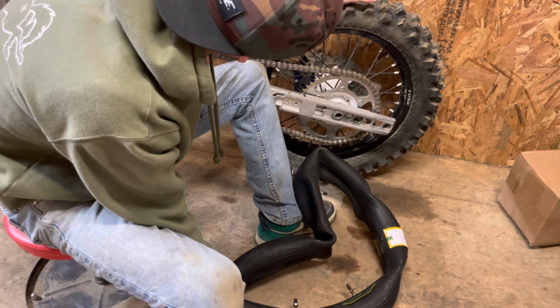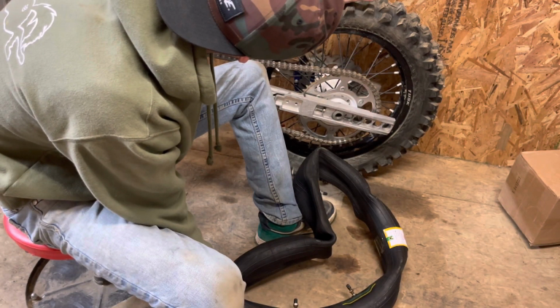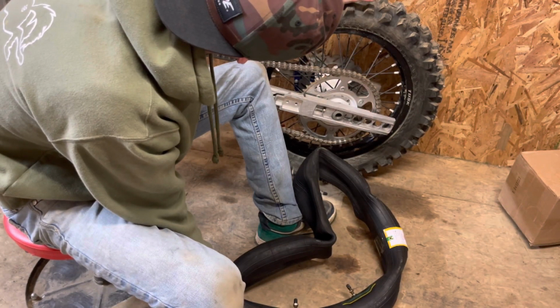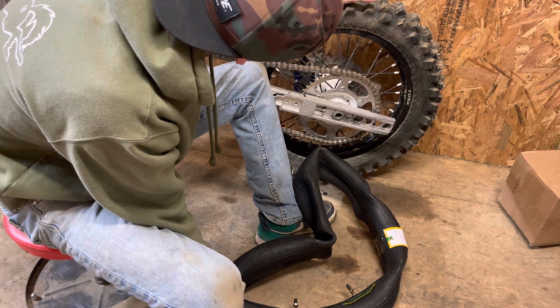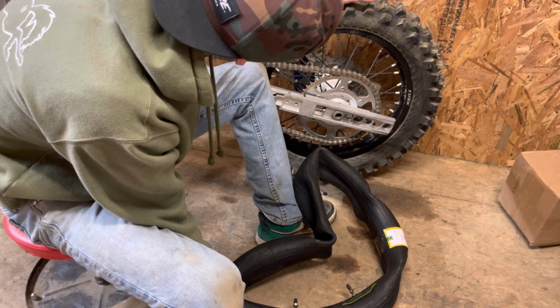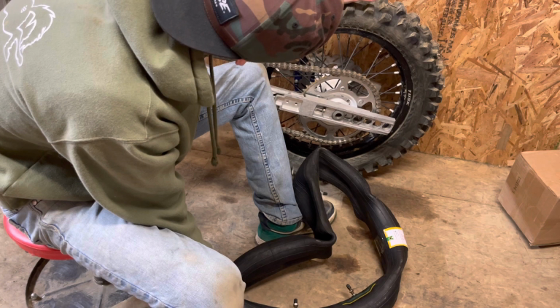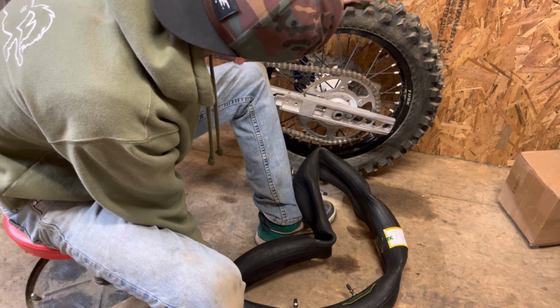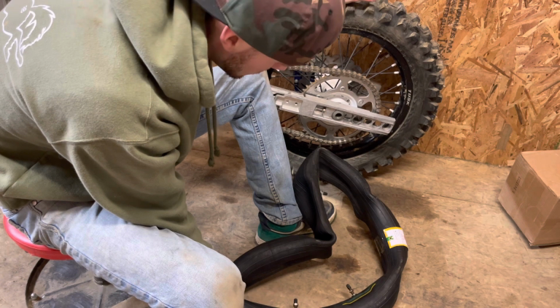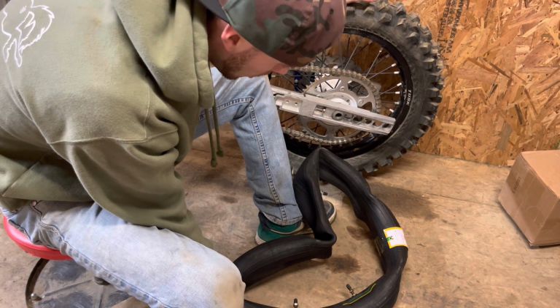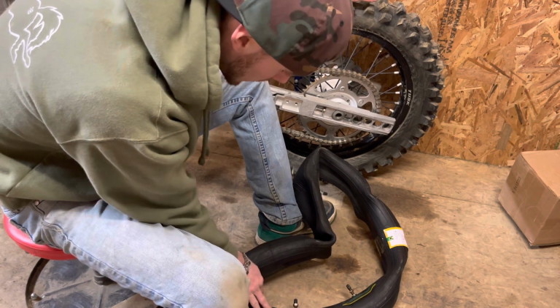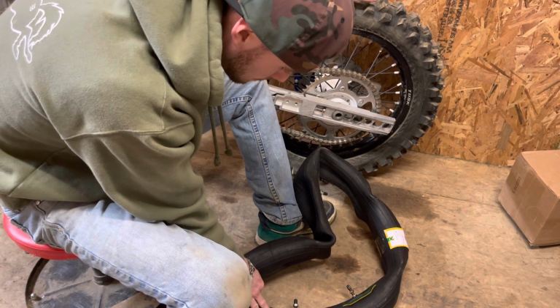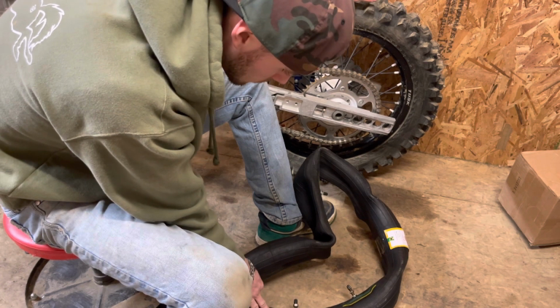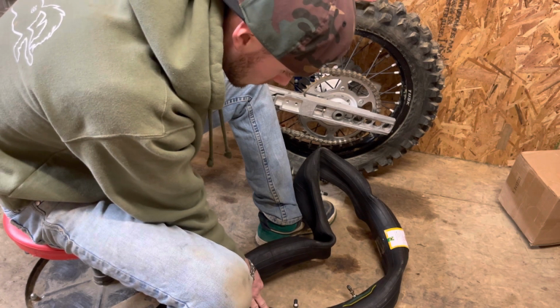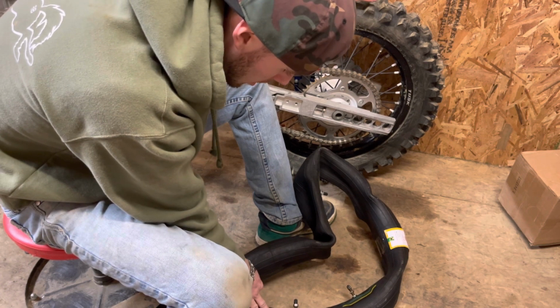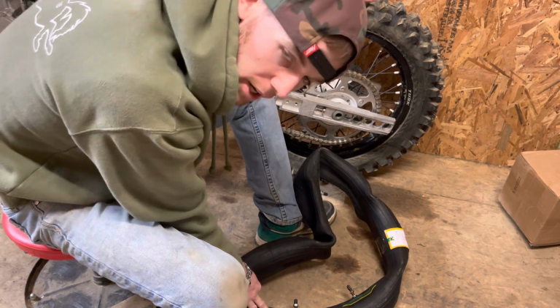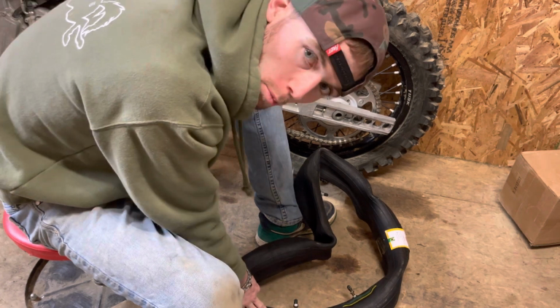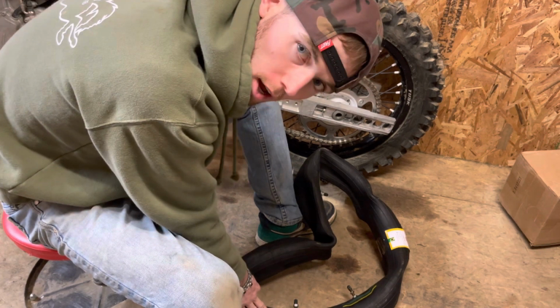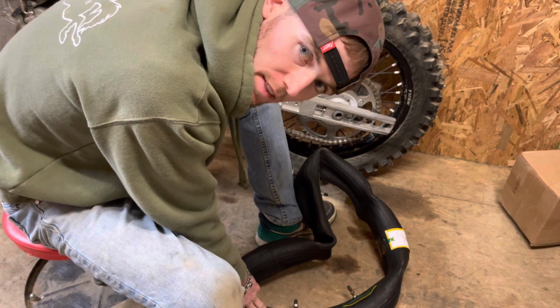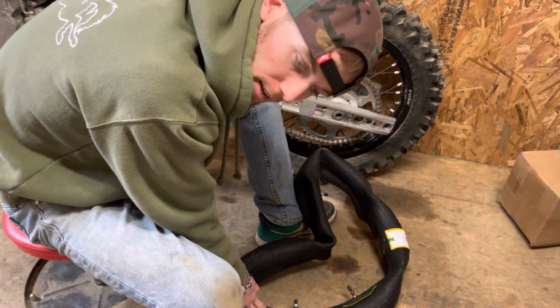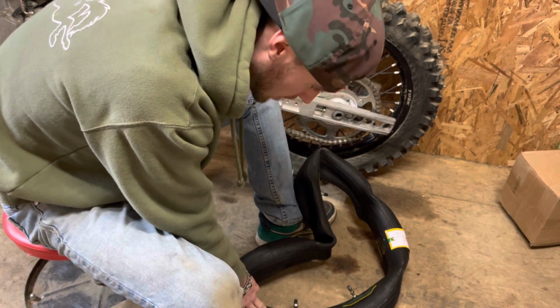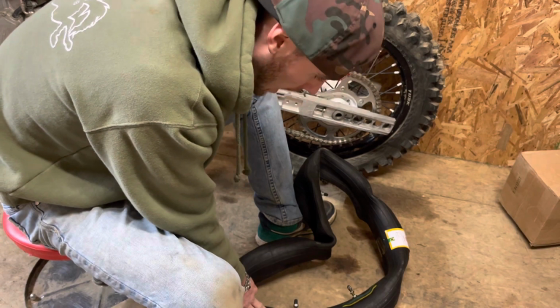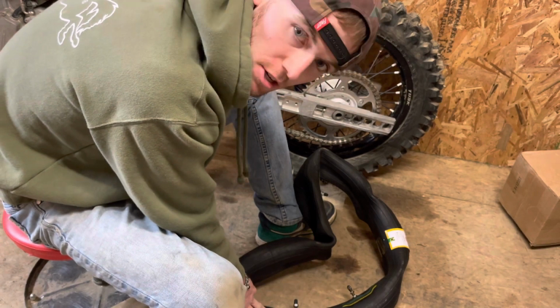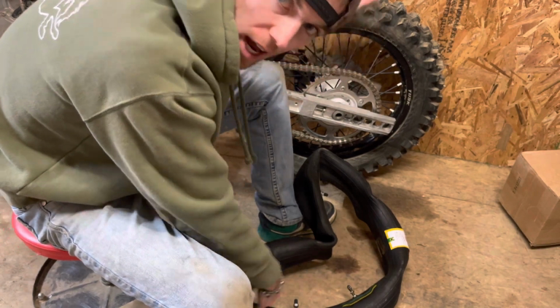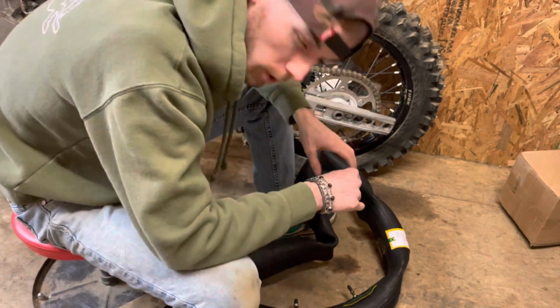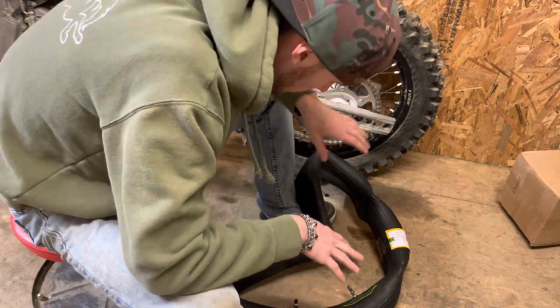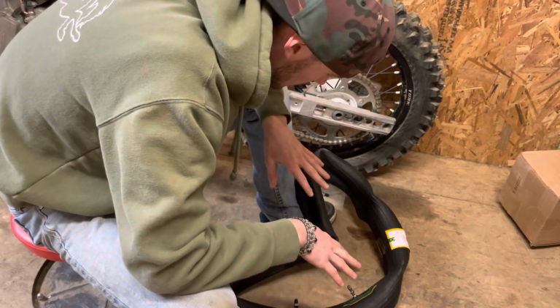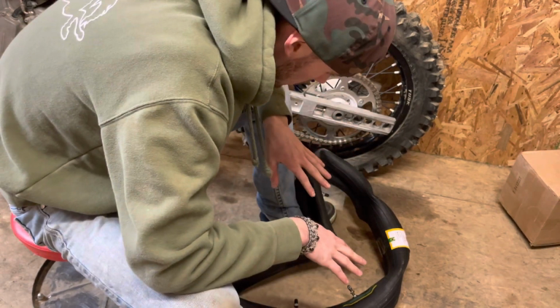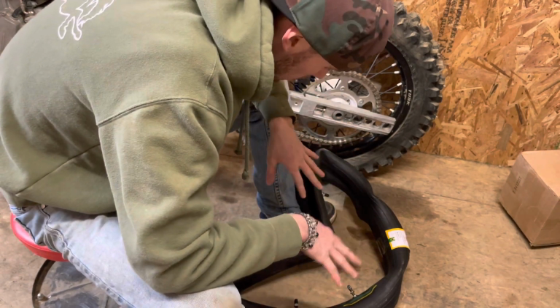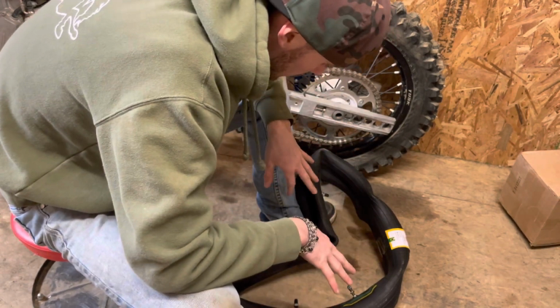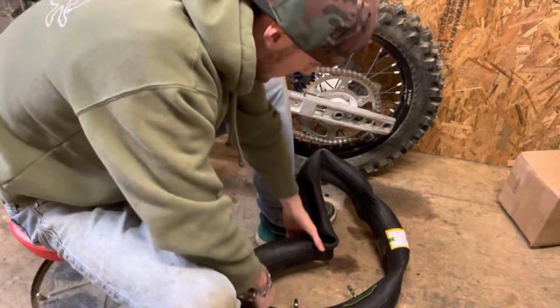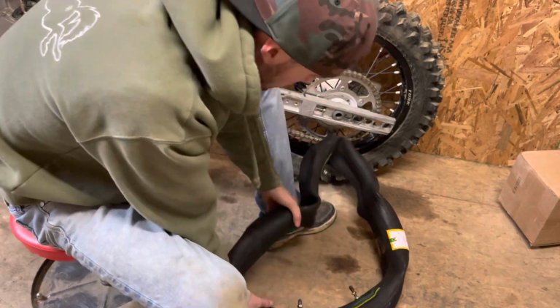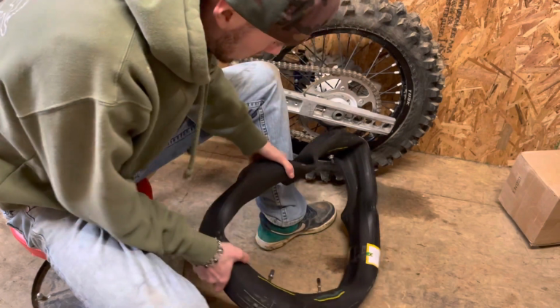Hopefully putting it on won't be as tough as I think it is. I've changed a lot of tires and whatnot, but hopefully this isn't too gnarly.